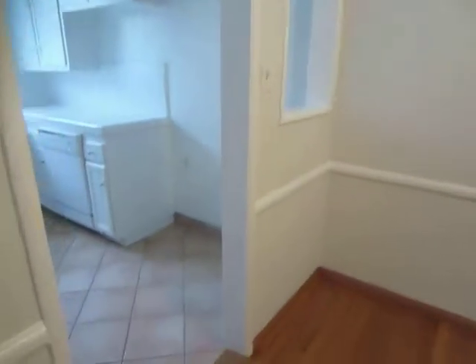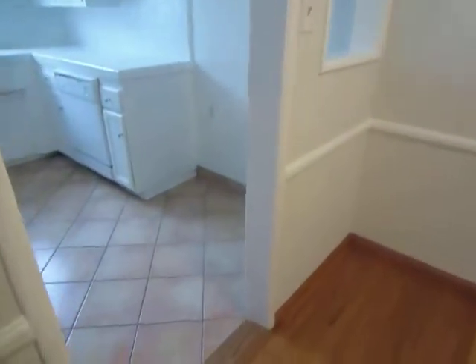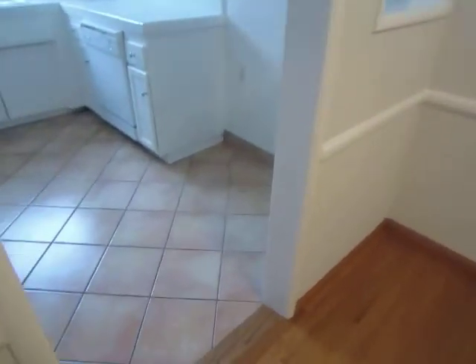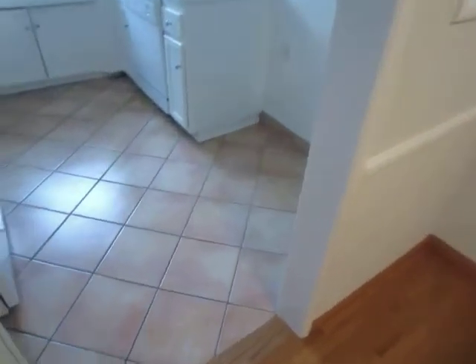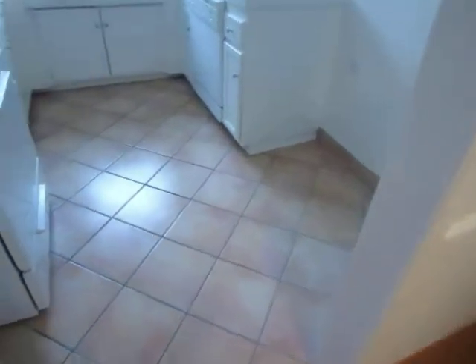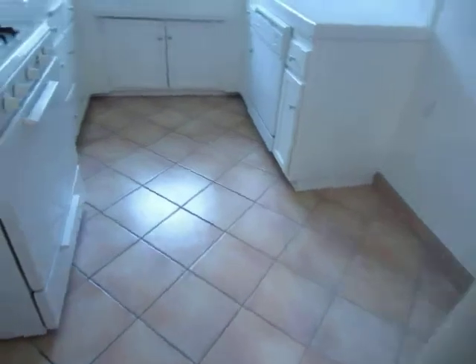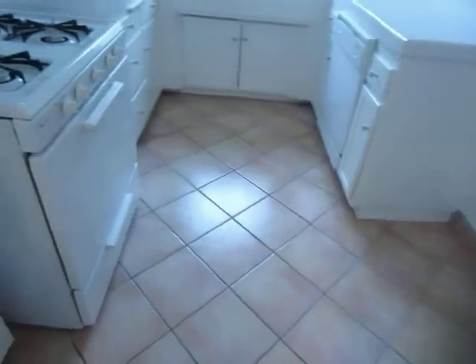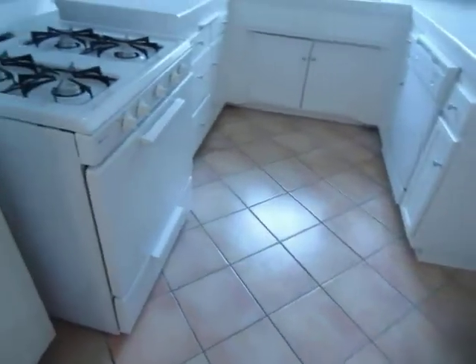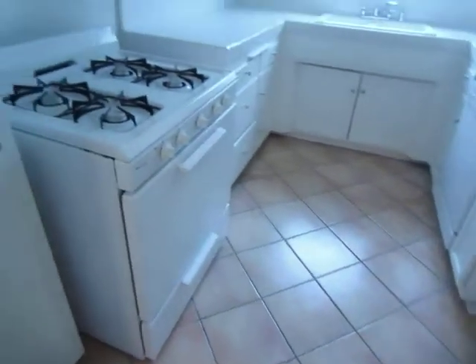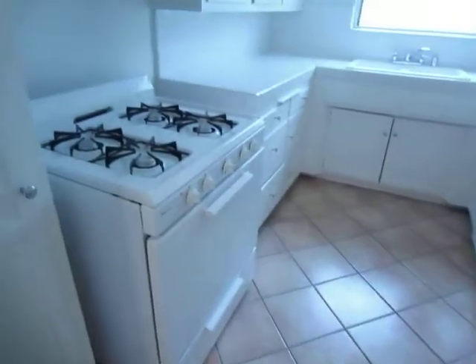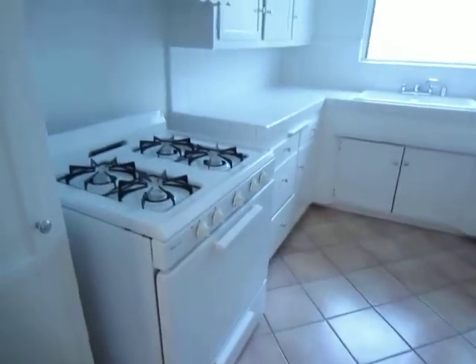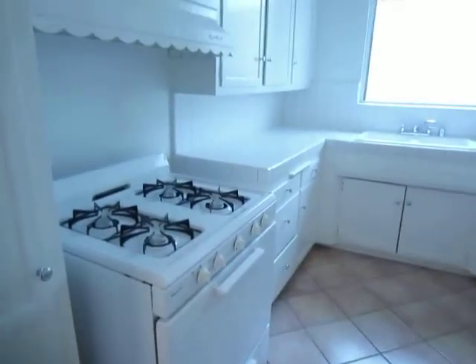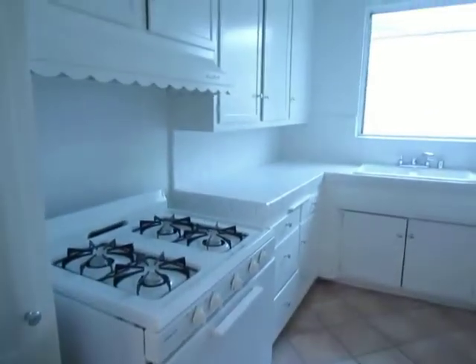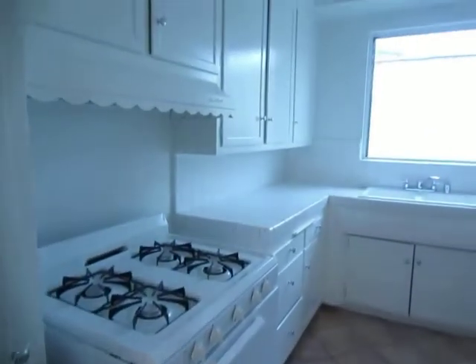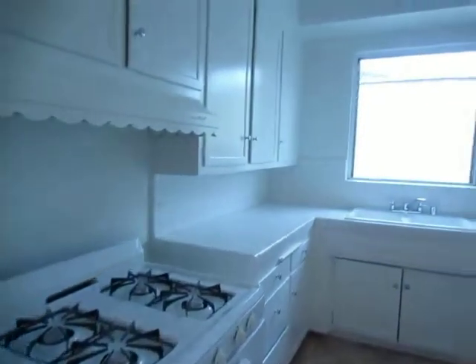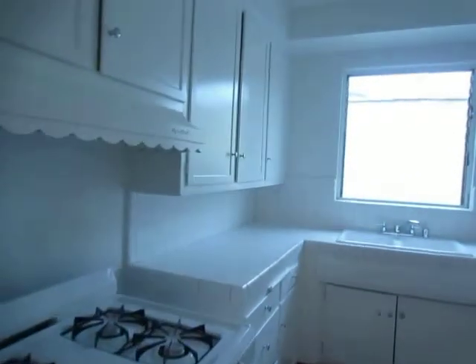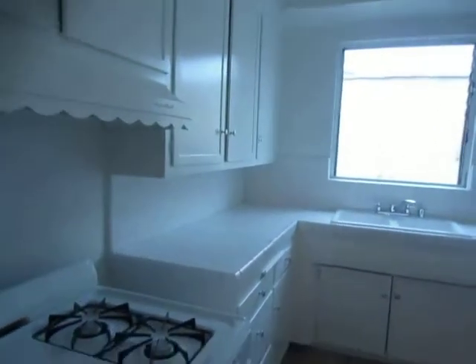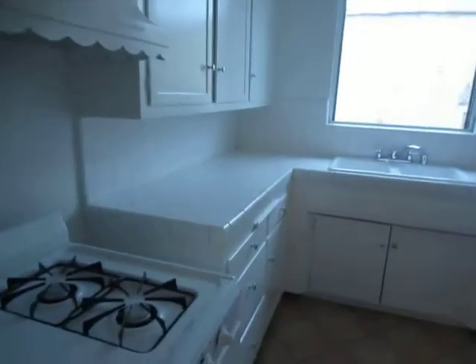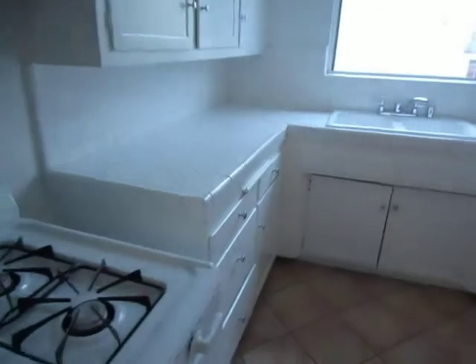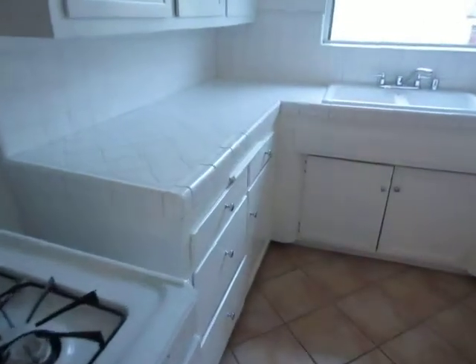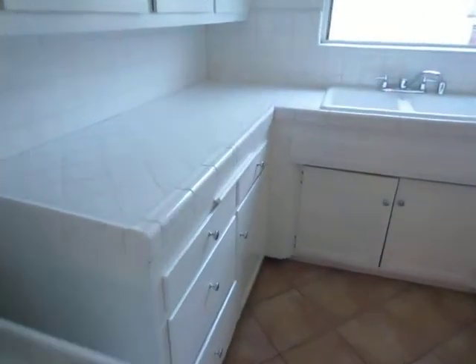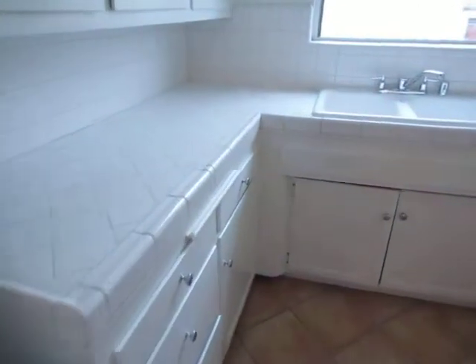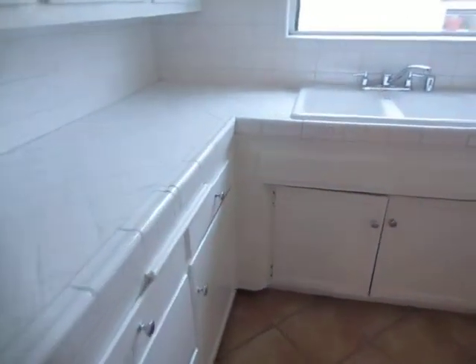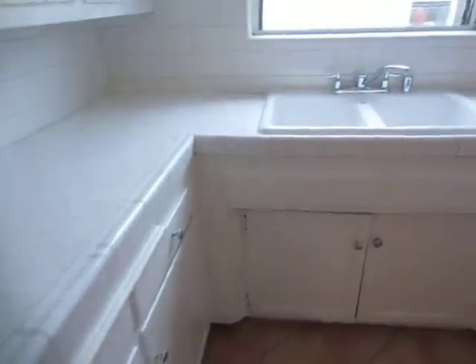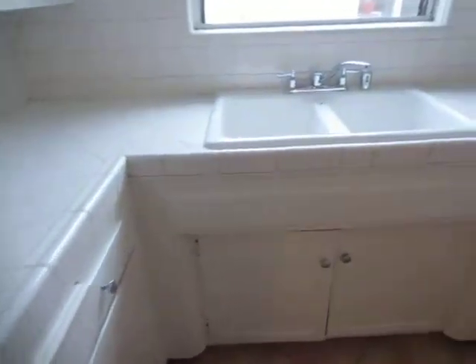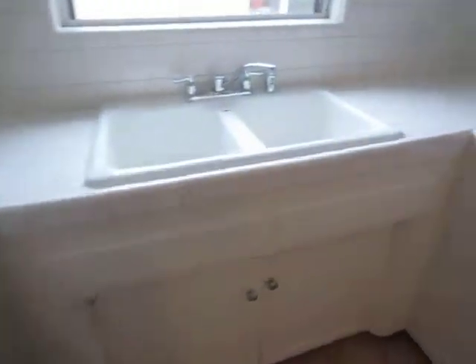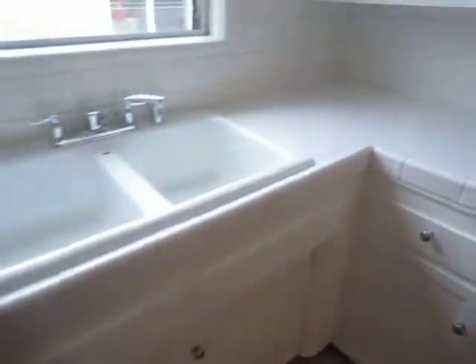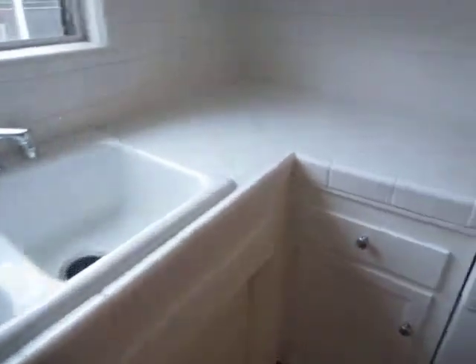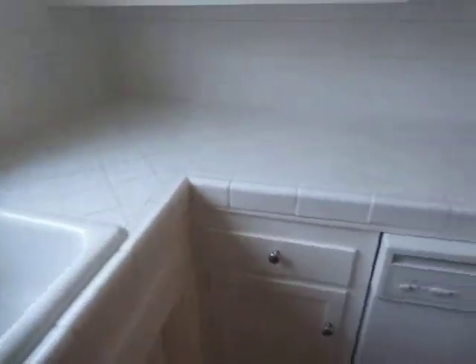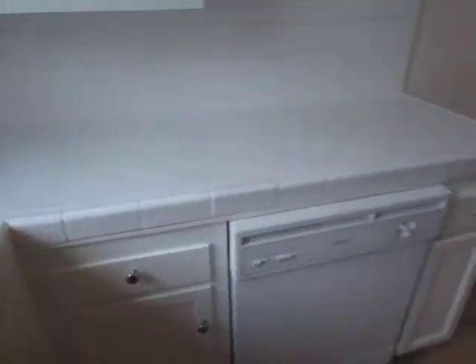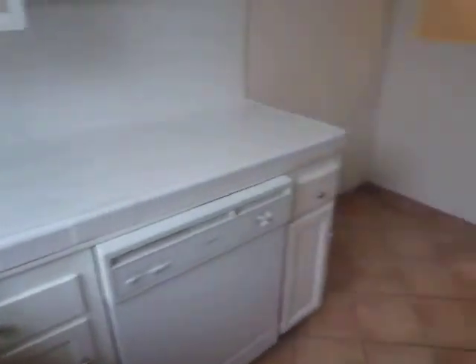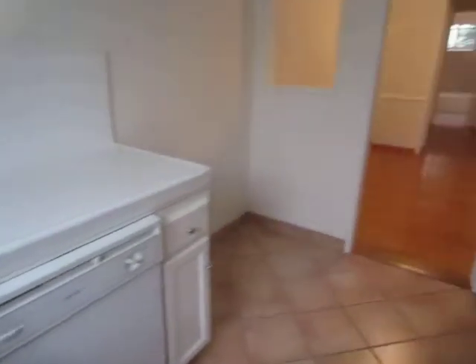The kitchen has tile floor and includes a stove and dishwasher. It has classic white tile countertops and plenty of cabinet space.